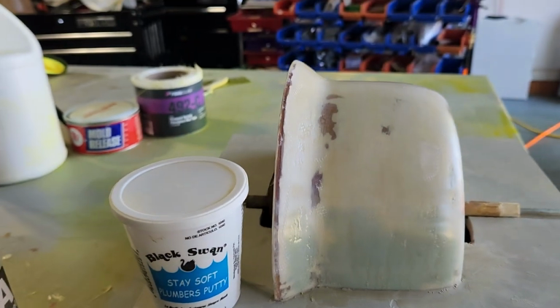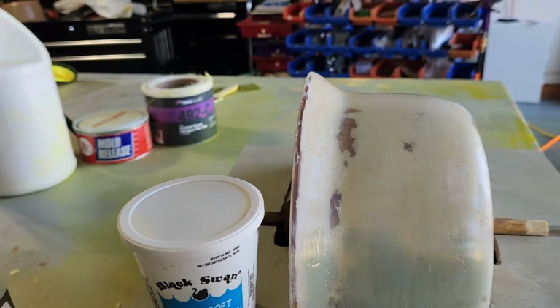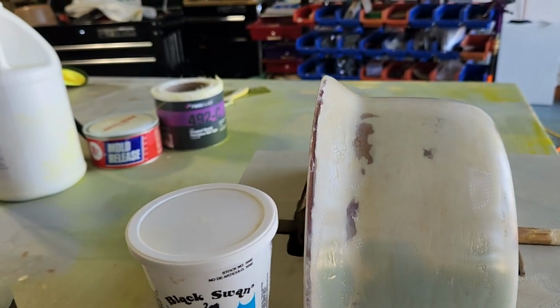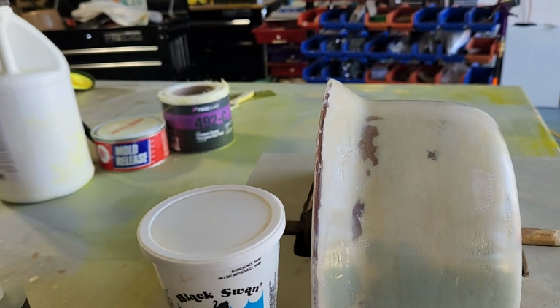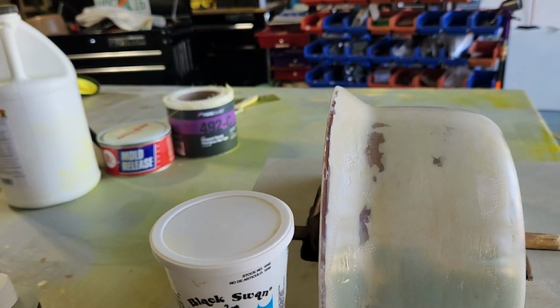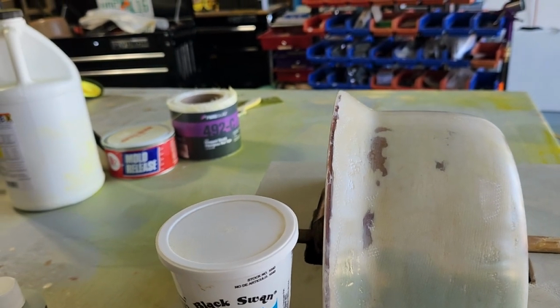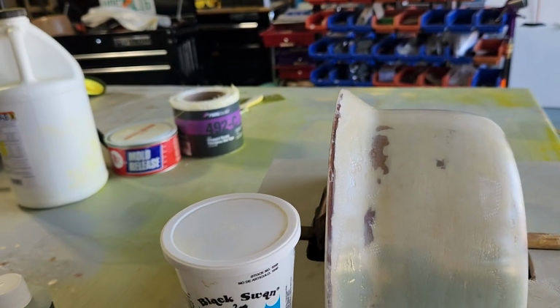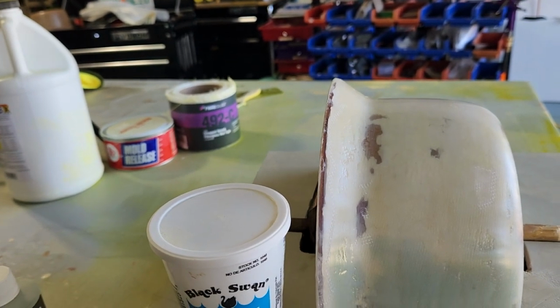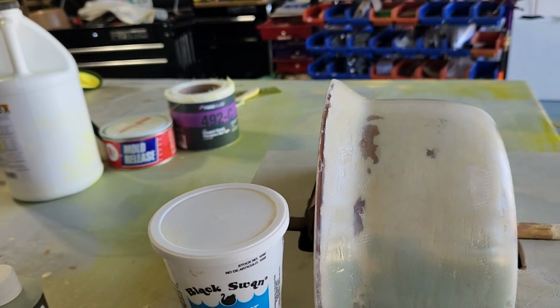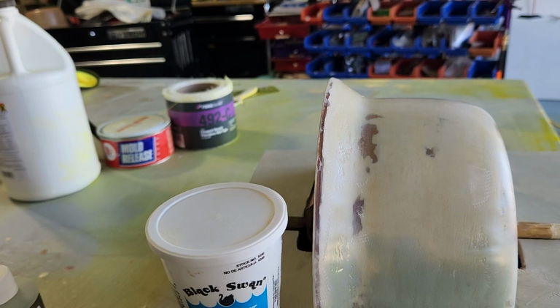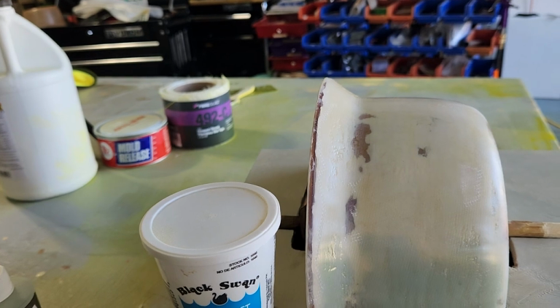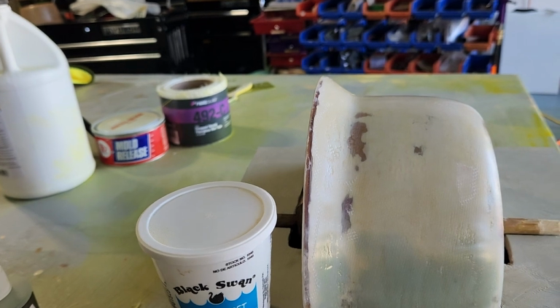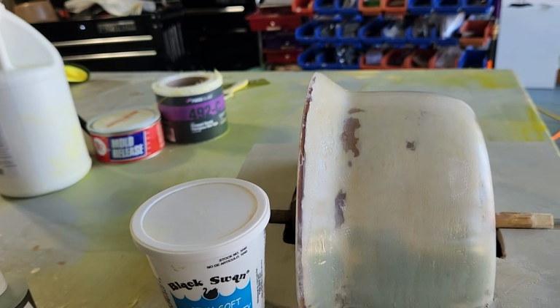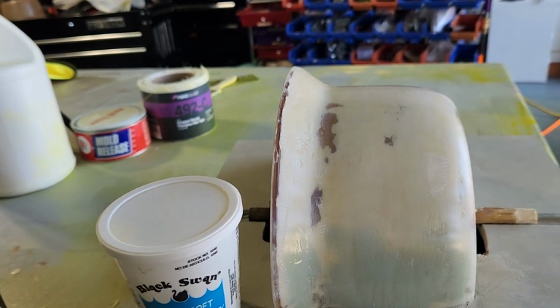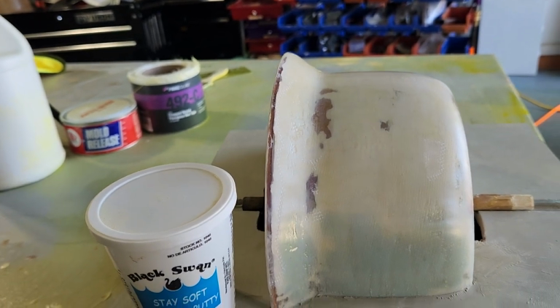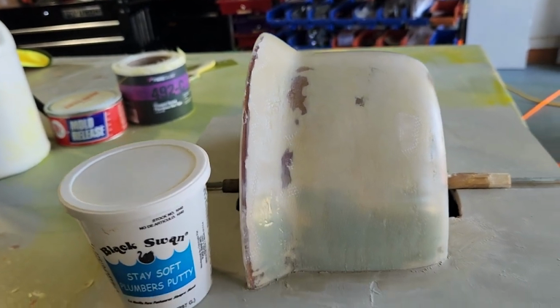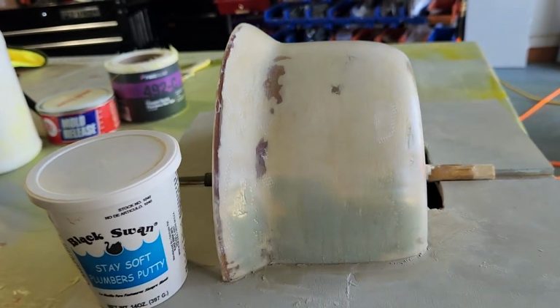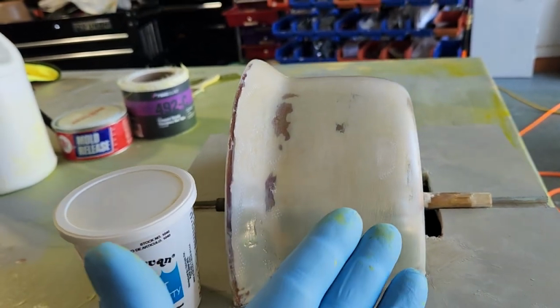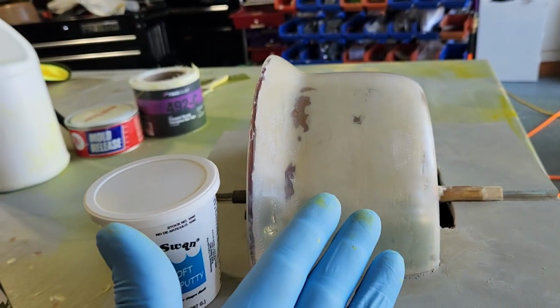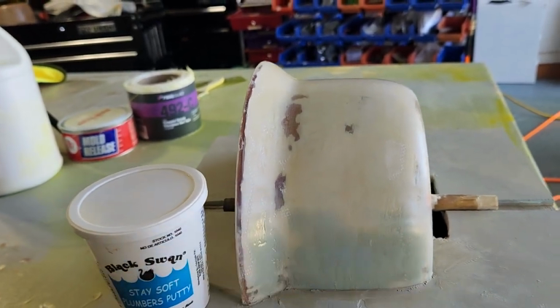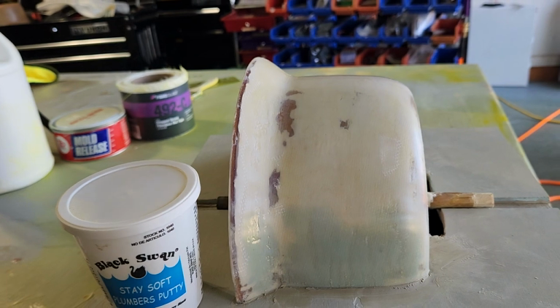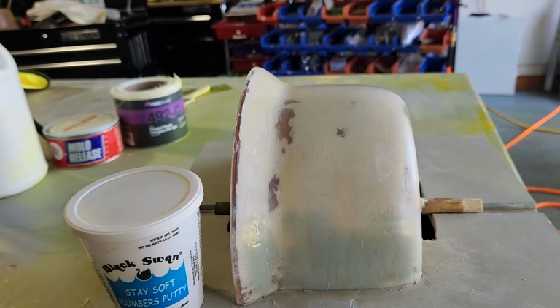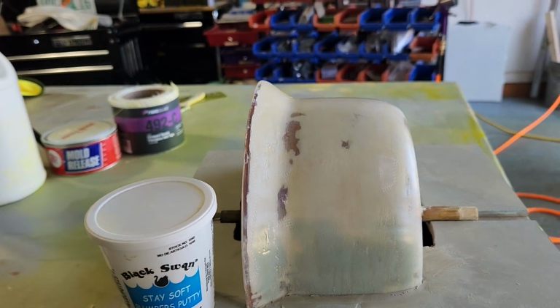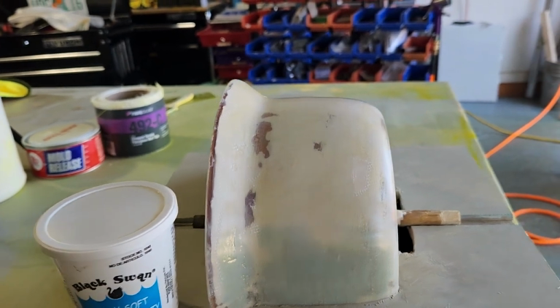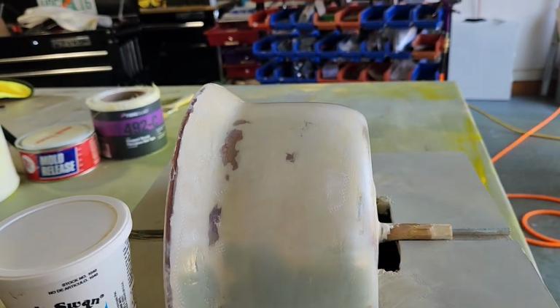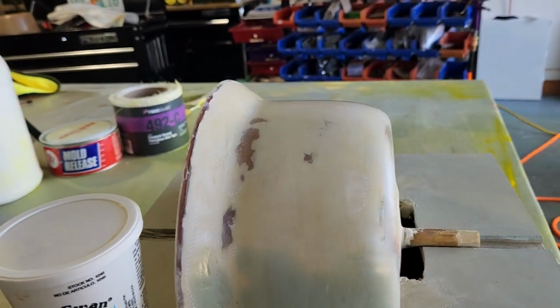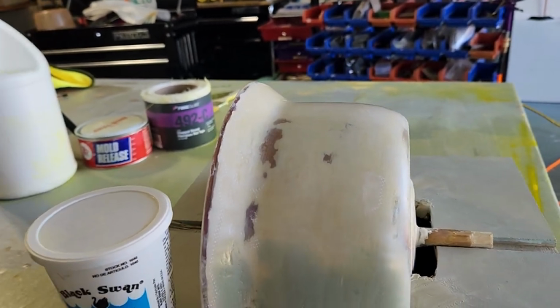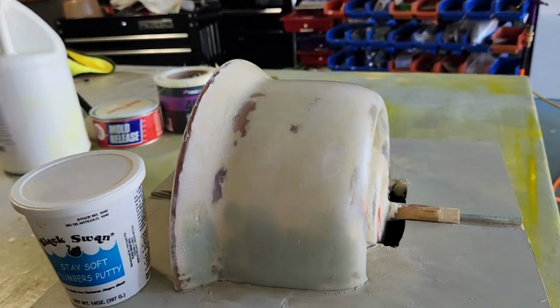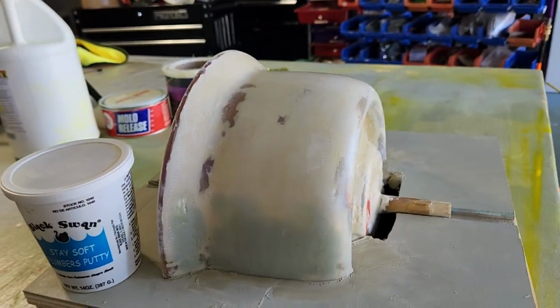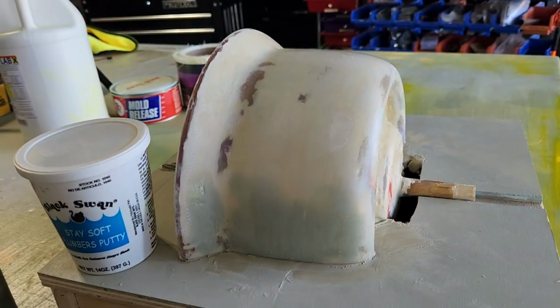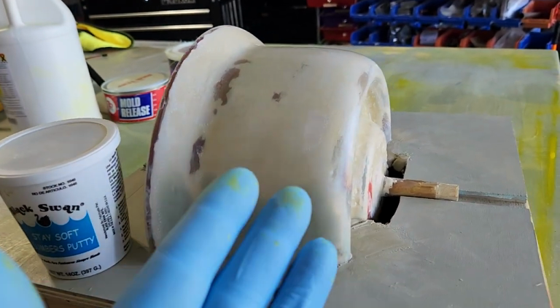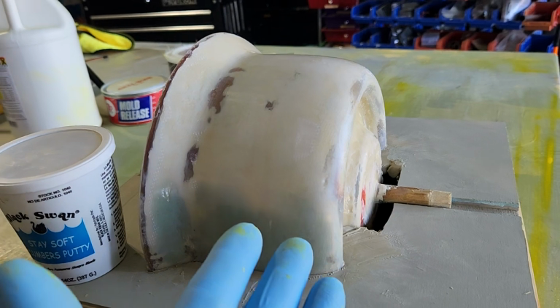This is part three of a video series on how to make a mold from a styrofoam plug. In this case, I'm making a cowl for a radial engine, and this is my plug.